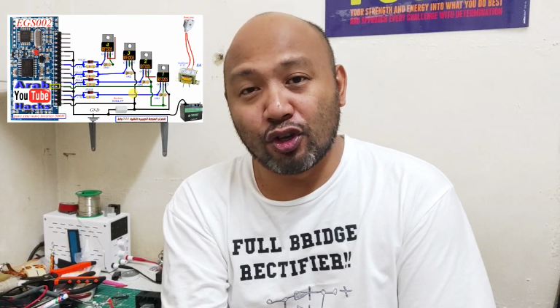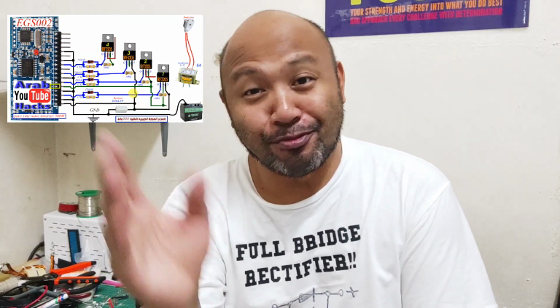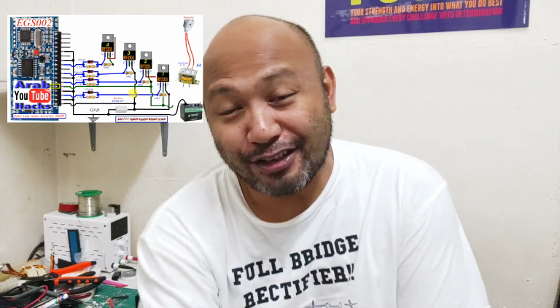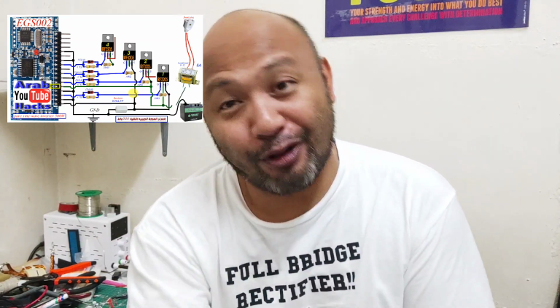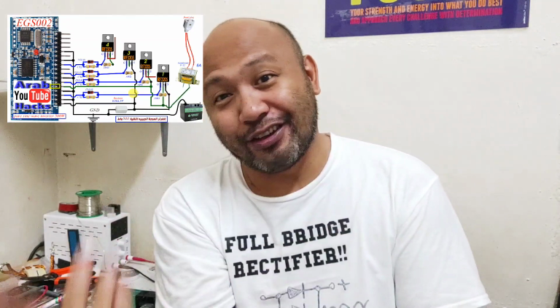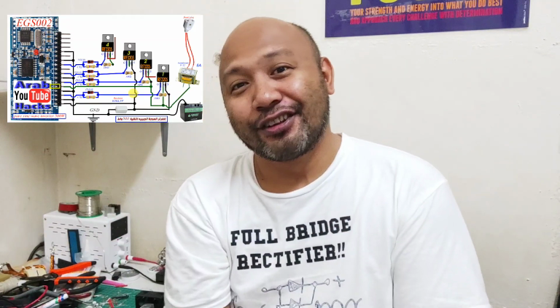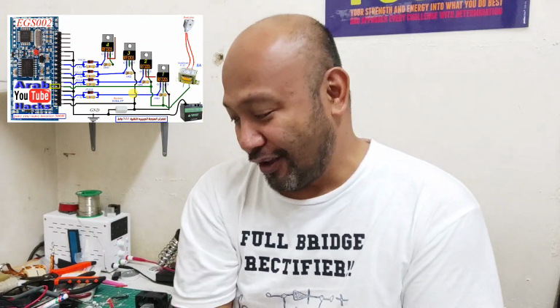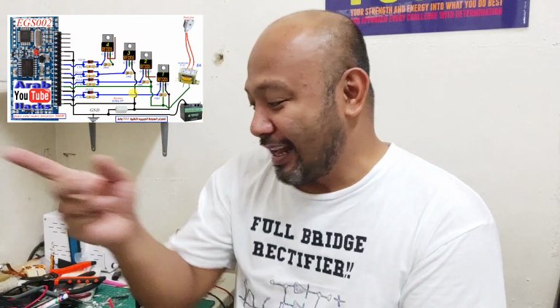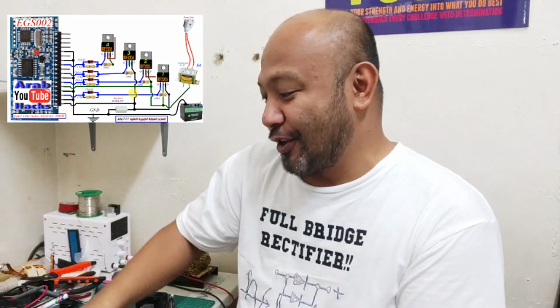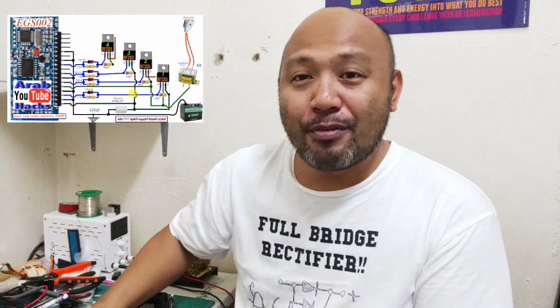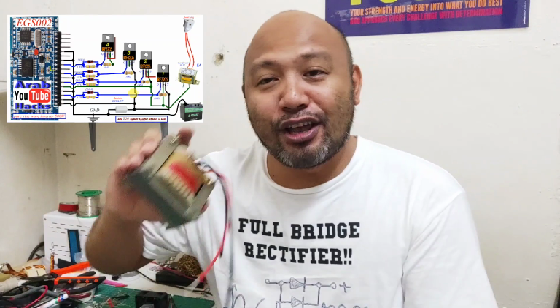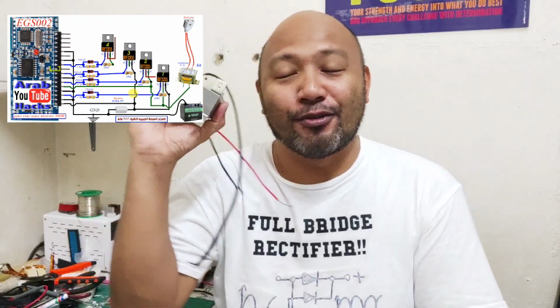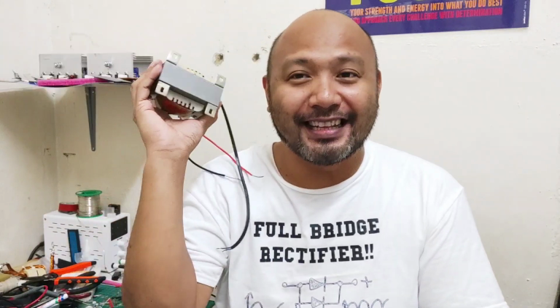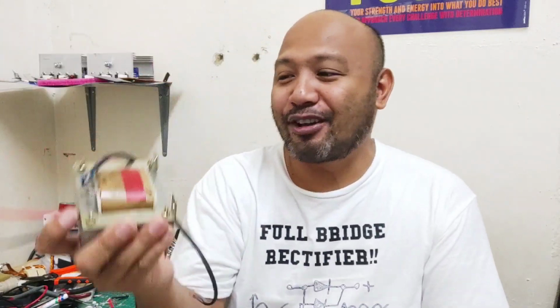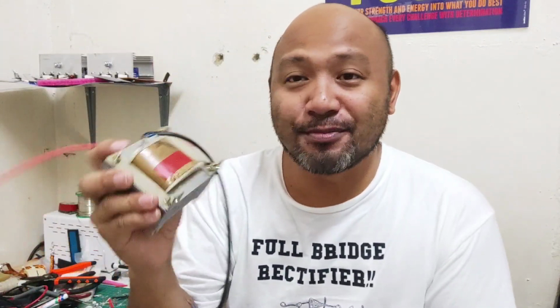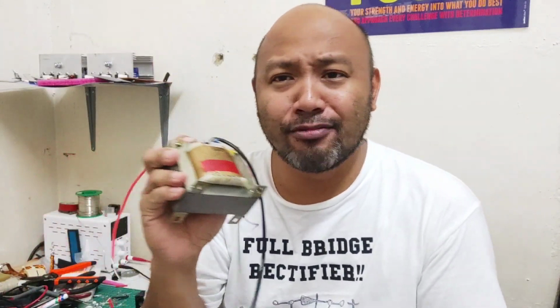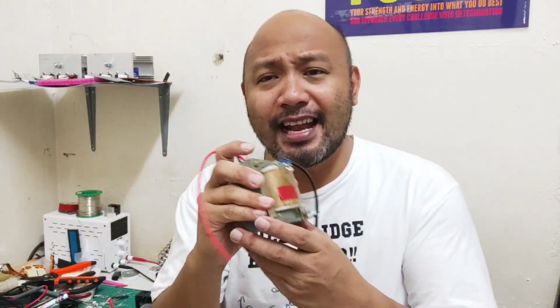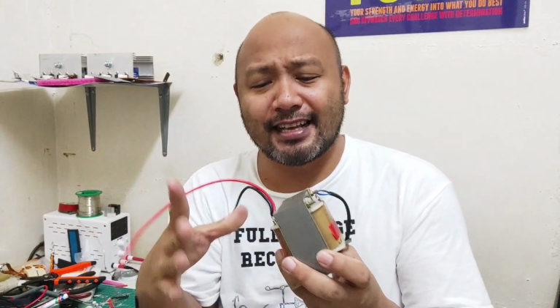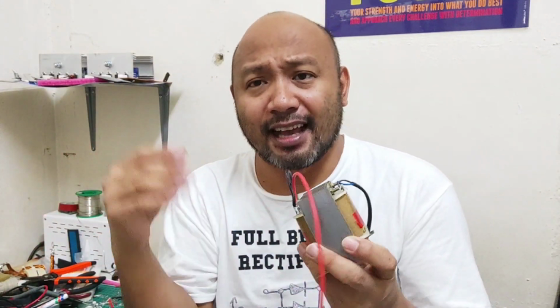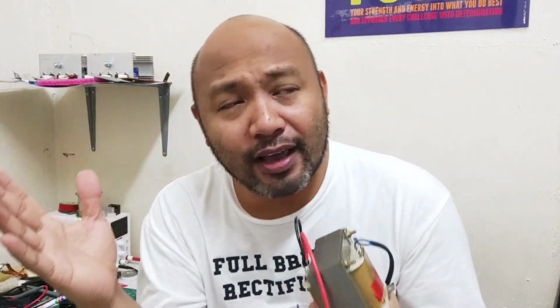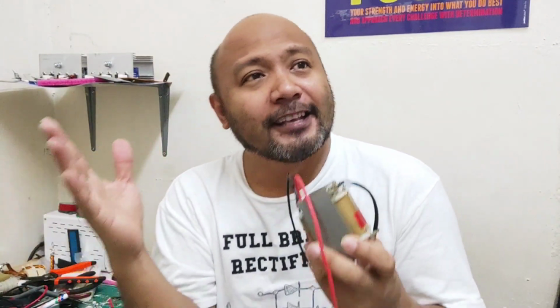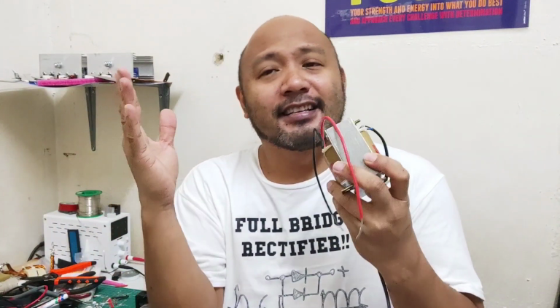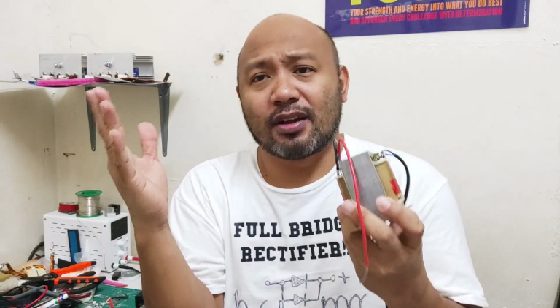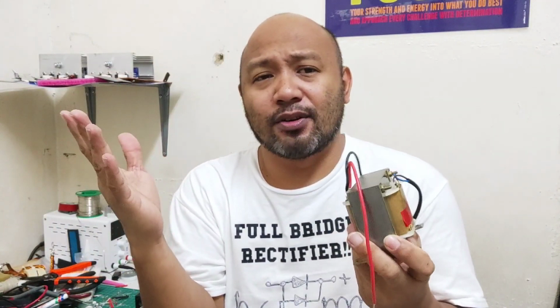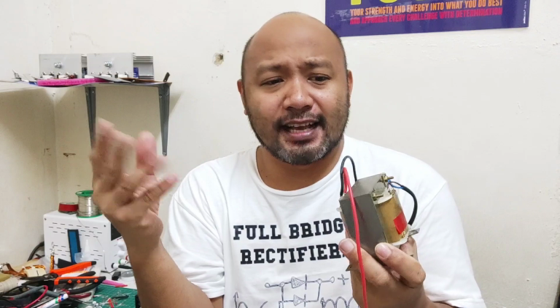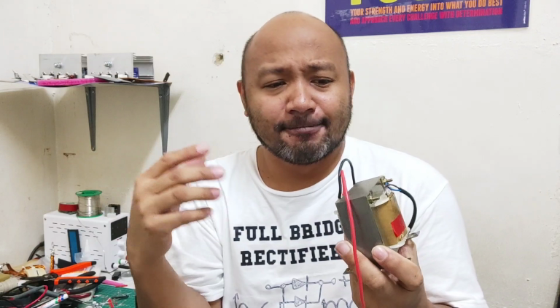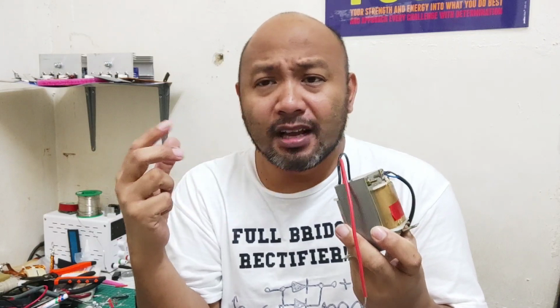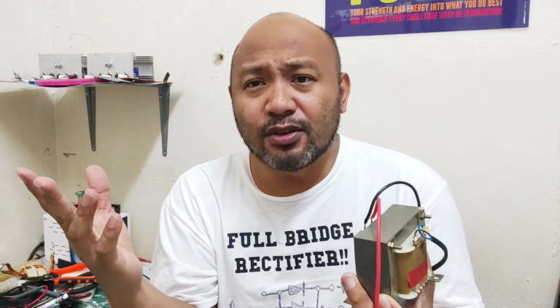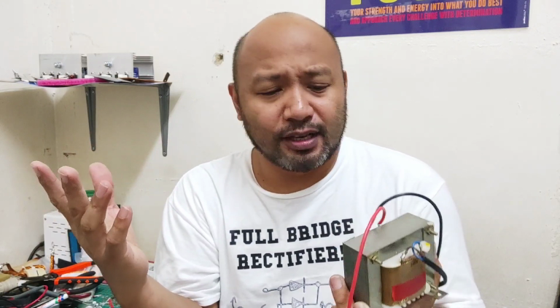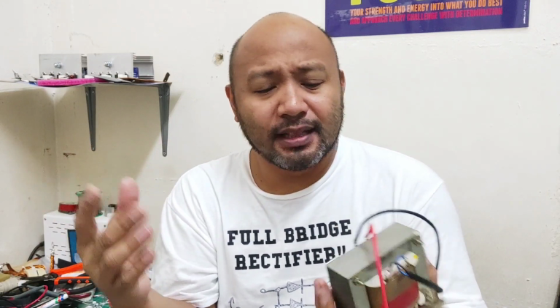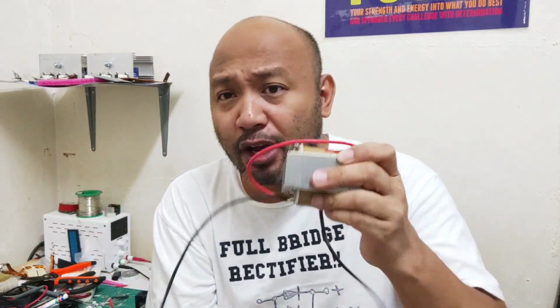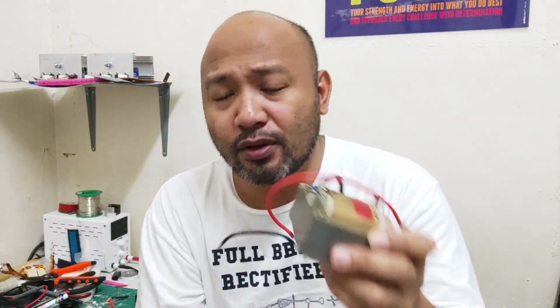Kung gusto nyo, i-skip nyo po na itong video na ito, panoorin nyo yun. Pero ngayon, i-actual natin. Mabado mayroon lang po kayo ng transformer — yung mga magaling lang sa karaoke, saka radio. May transformer makukuha doon.